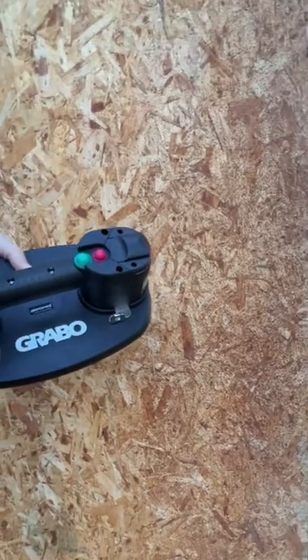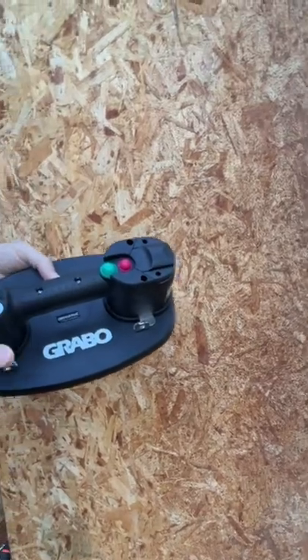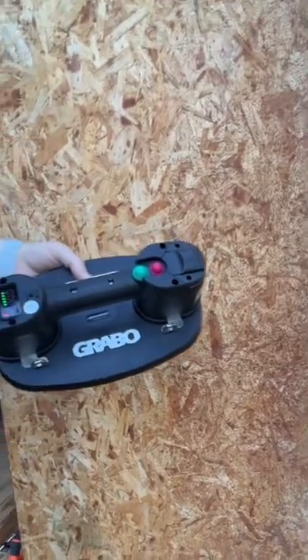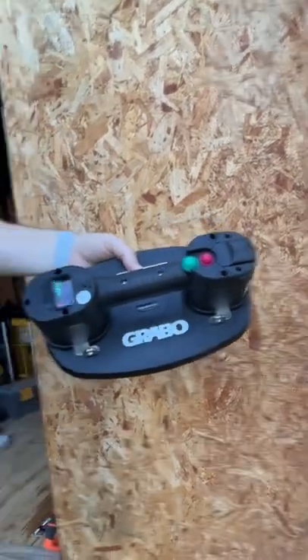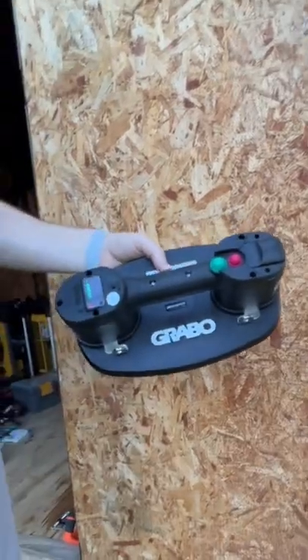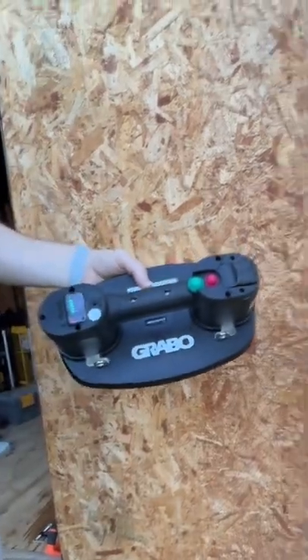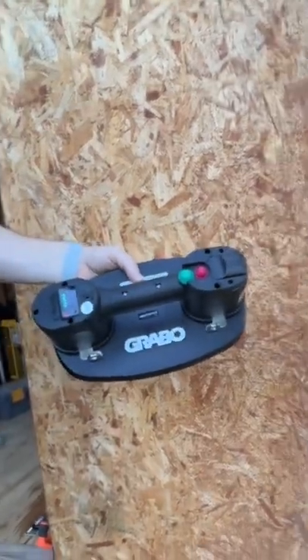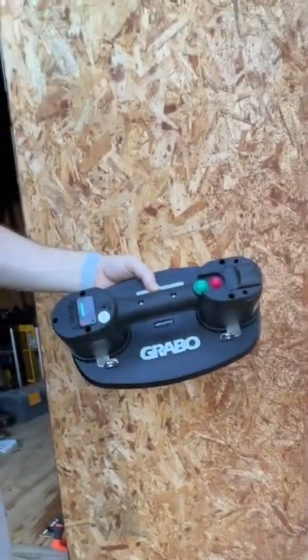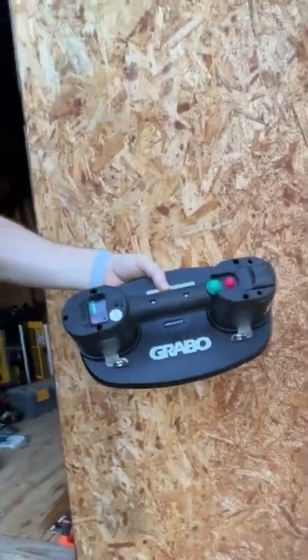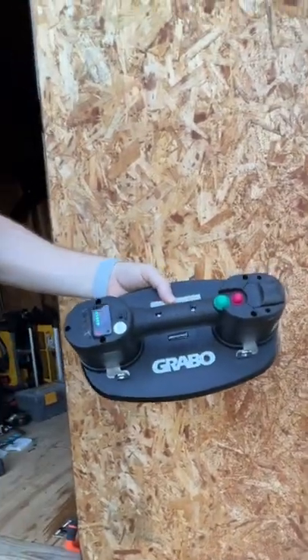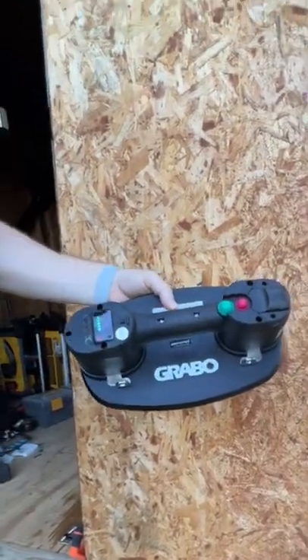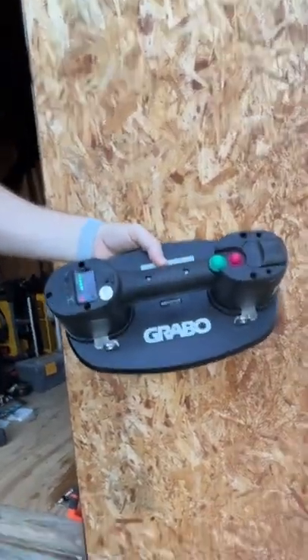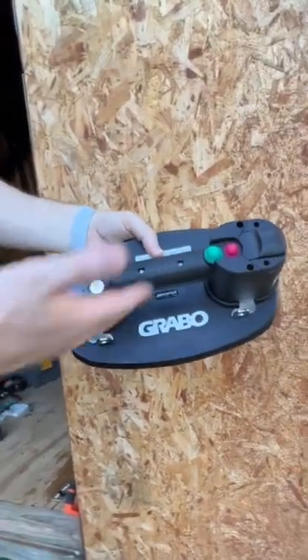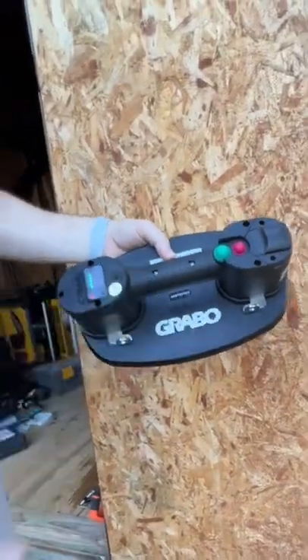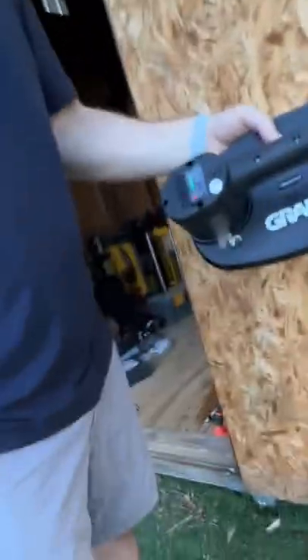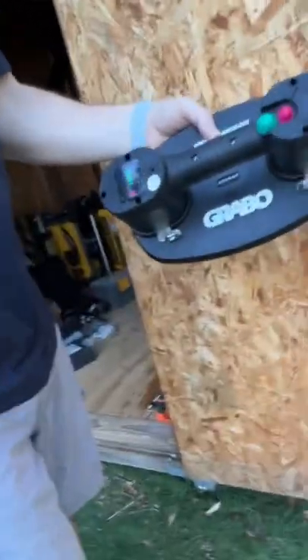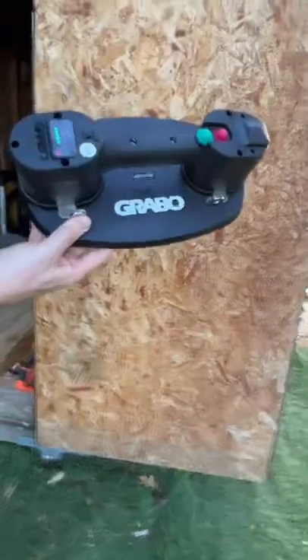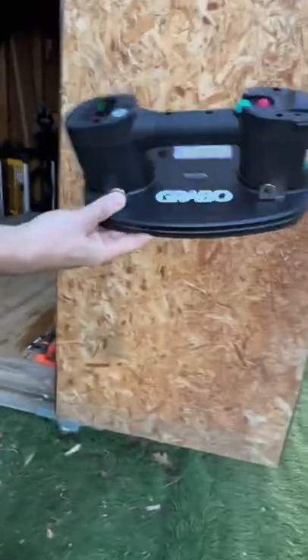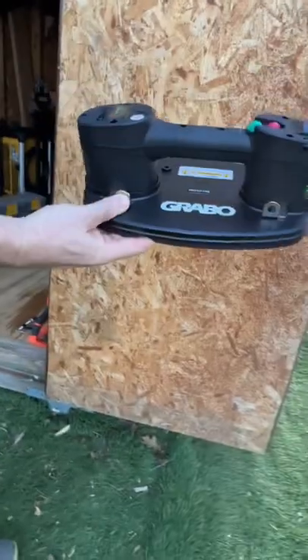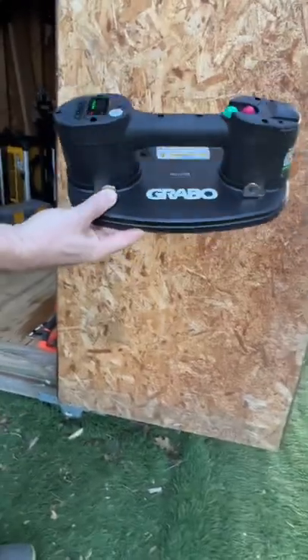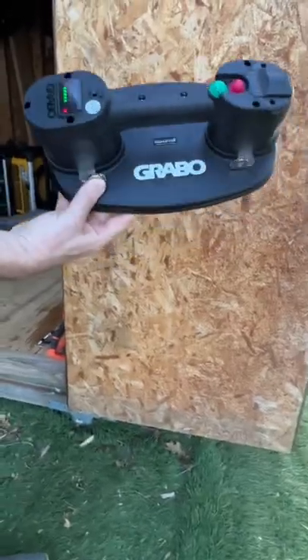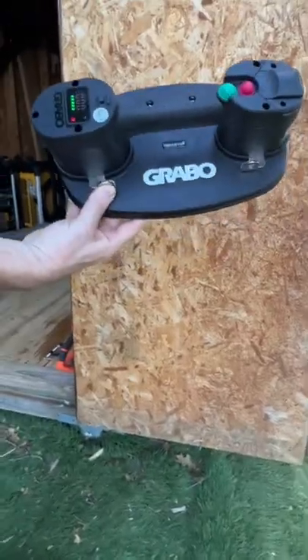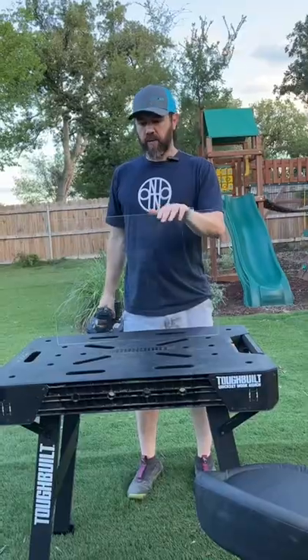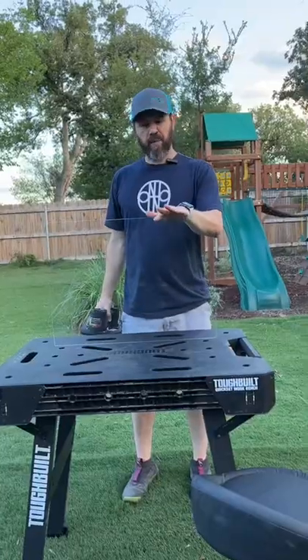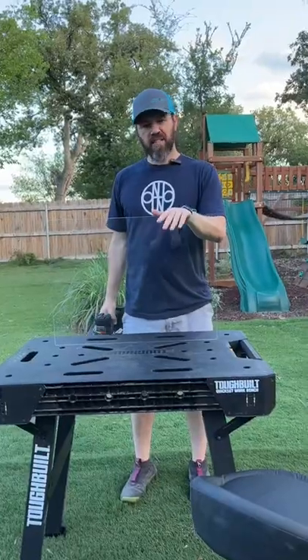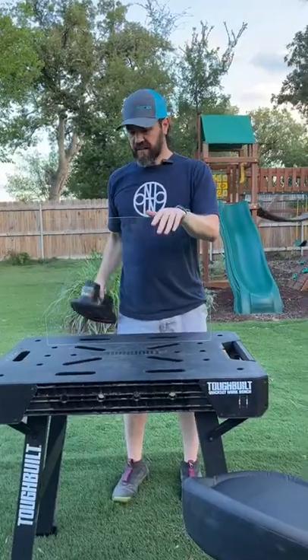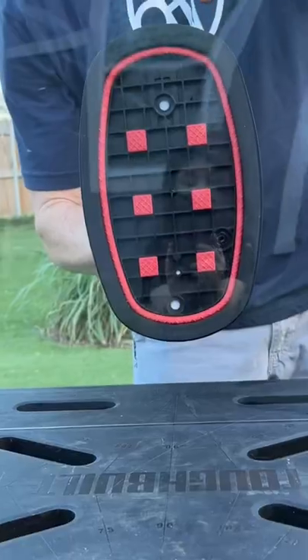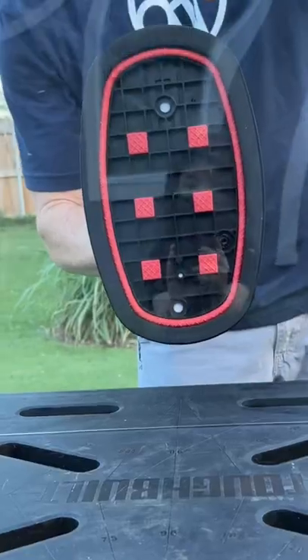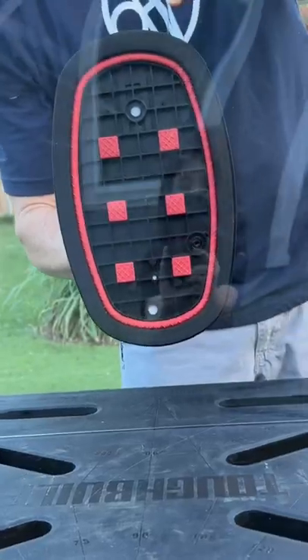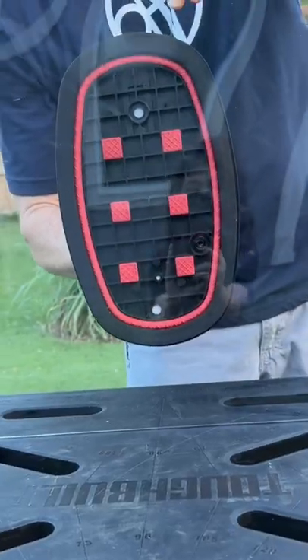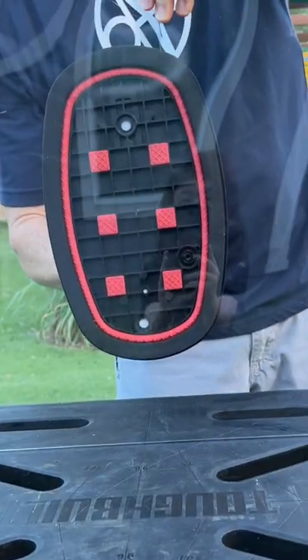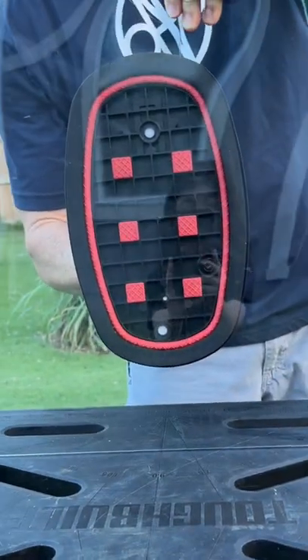It's very useful for lifting heavy items or items that have awkward shapes or are difficult to grab without the Grabbo. Very glad they sent it my way. We've got a plexiglass here — let's see what it looks like from this side.